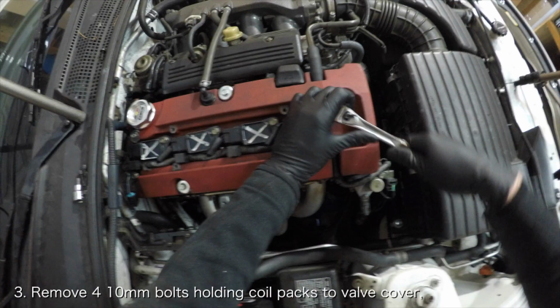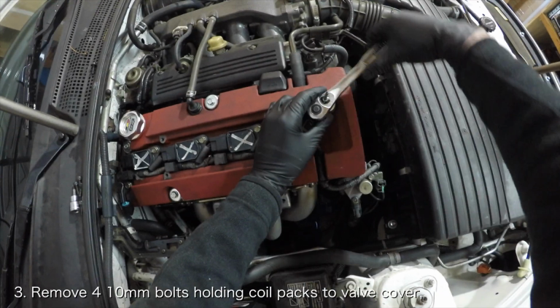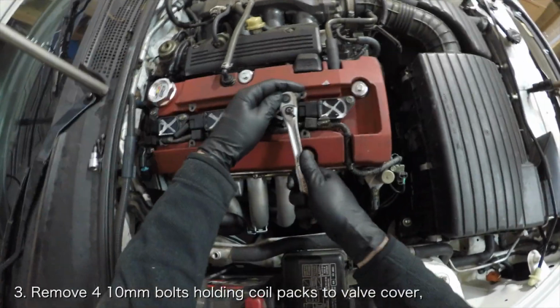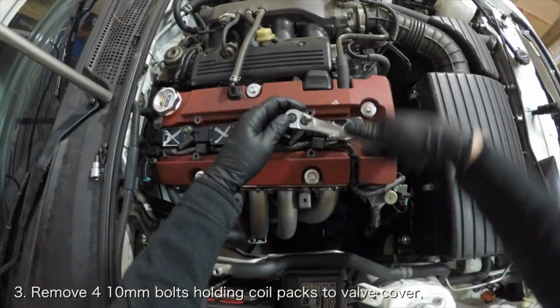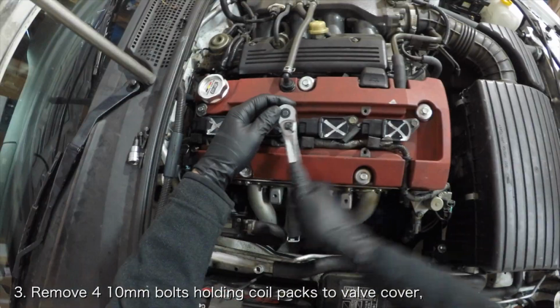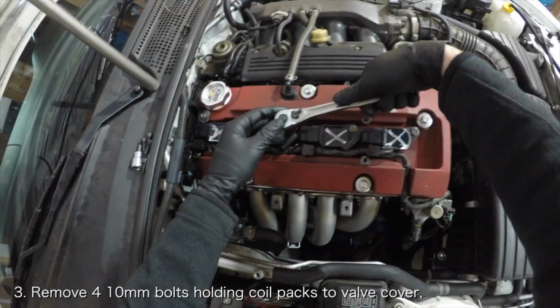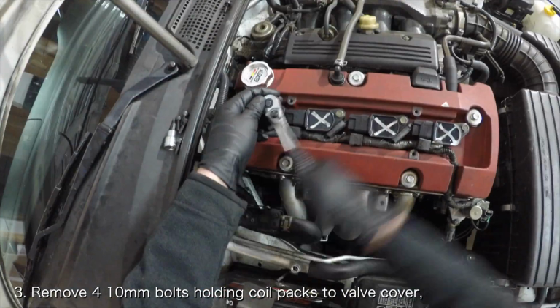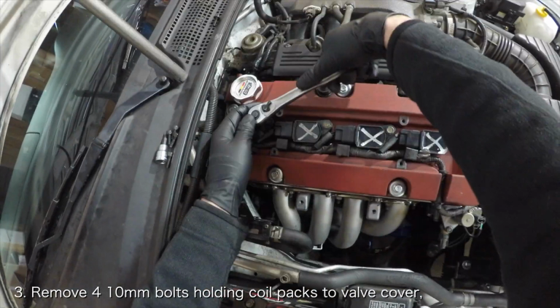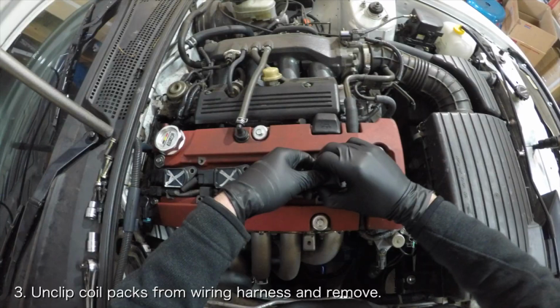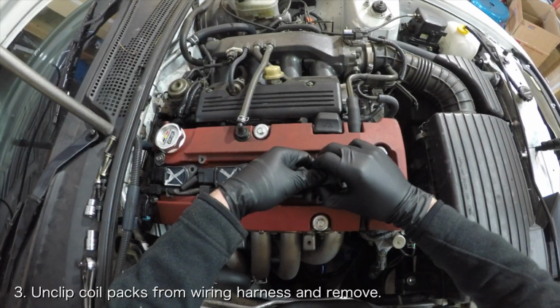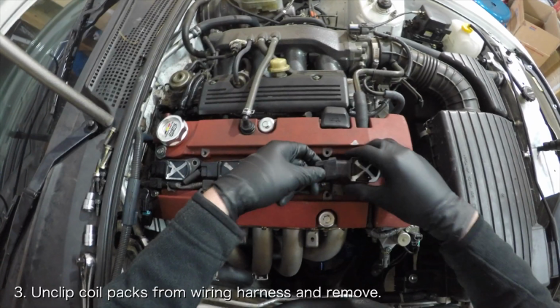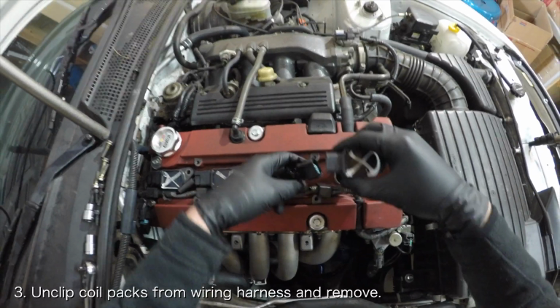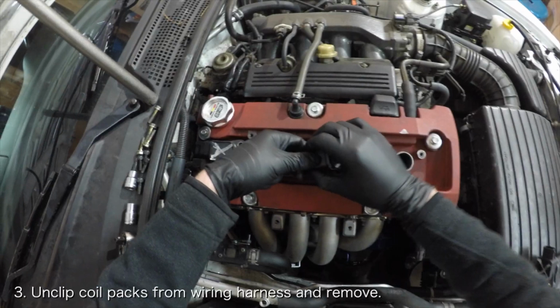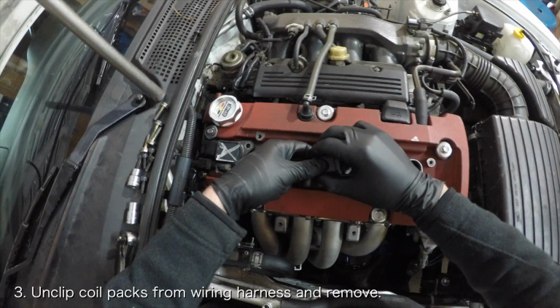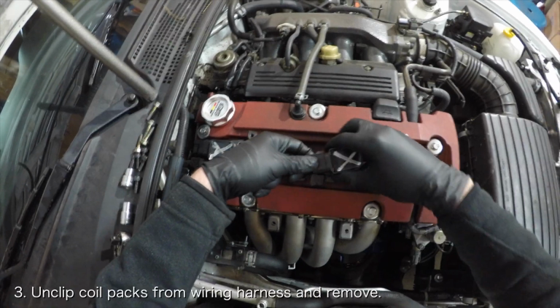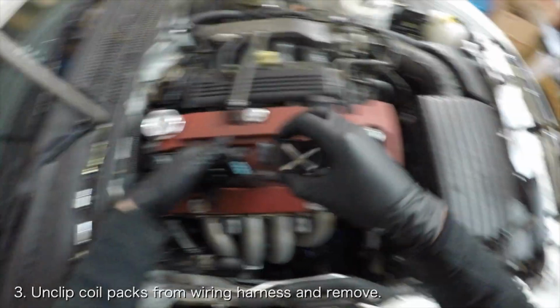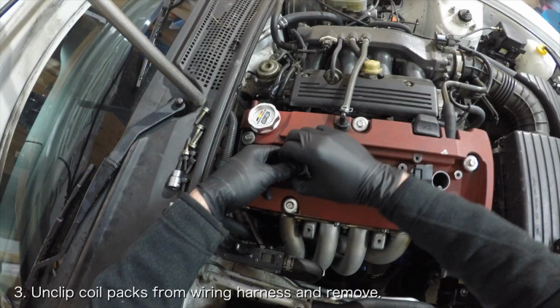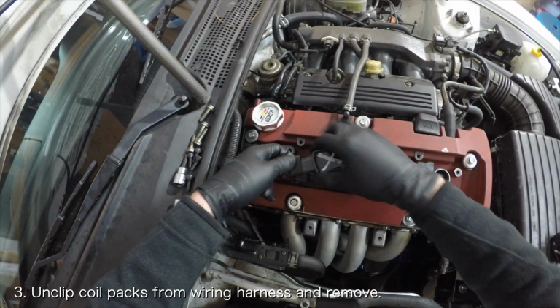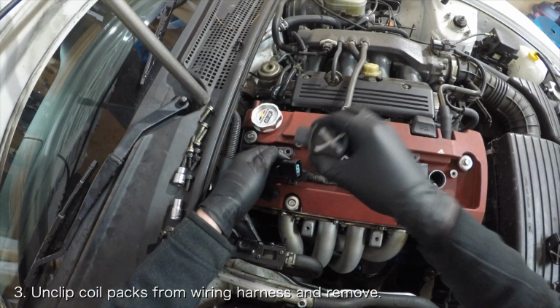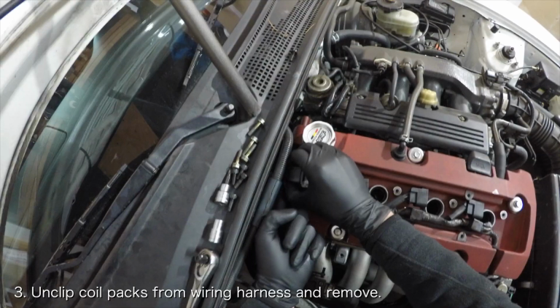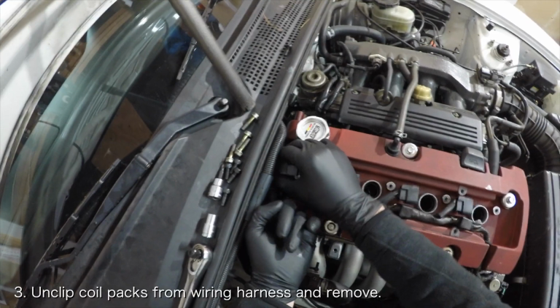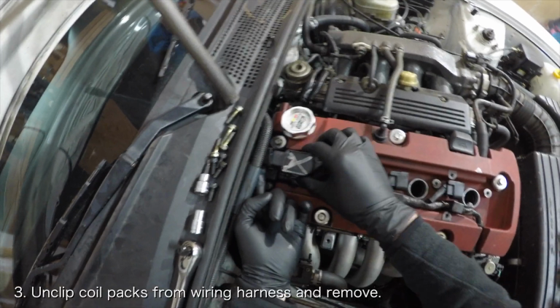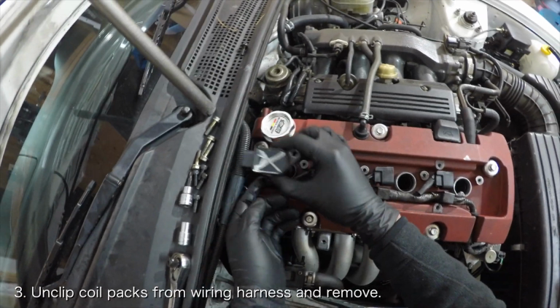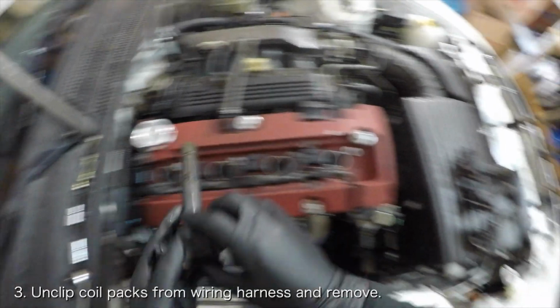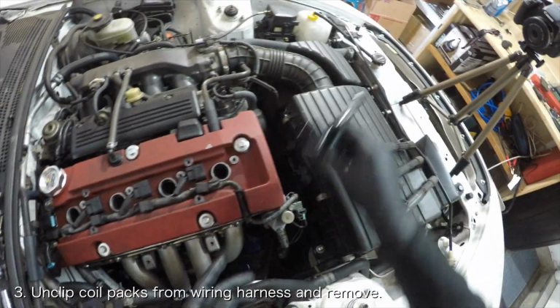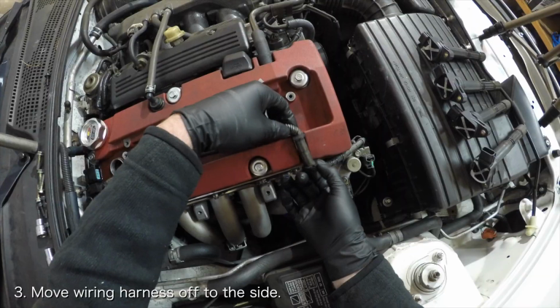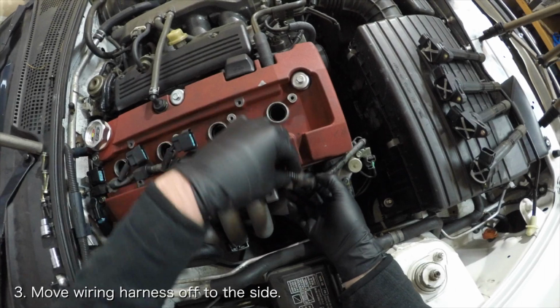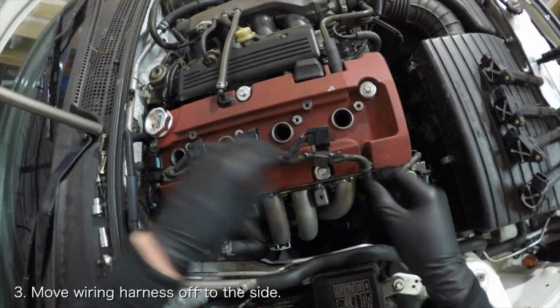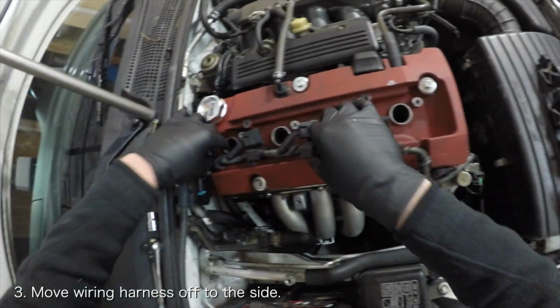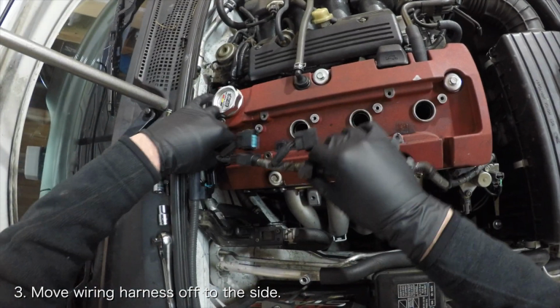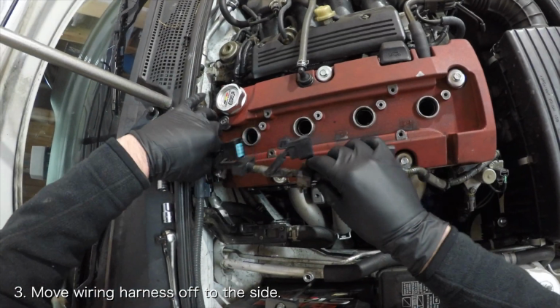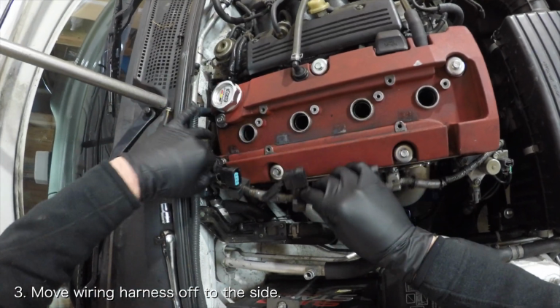Remove the four 10mm bolts holding the coil packs to the valve cover. Once those are removed, you can disconnect the four coil pack connectors, remove the coil packs, and move the coil pack wiring harness off to the side of the valve cover.